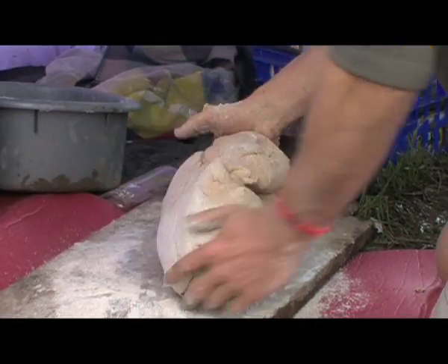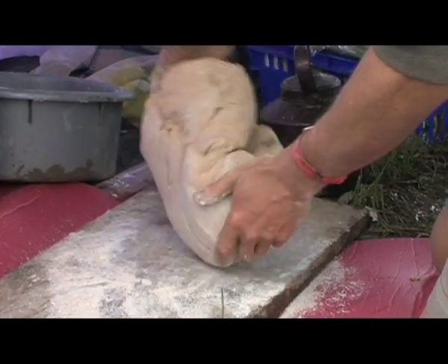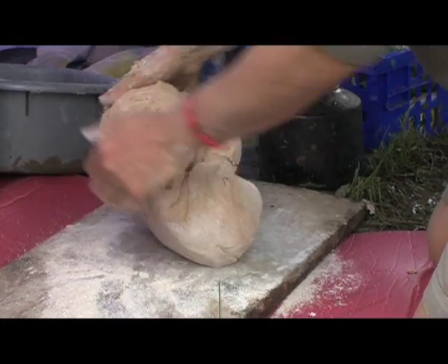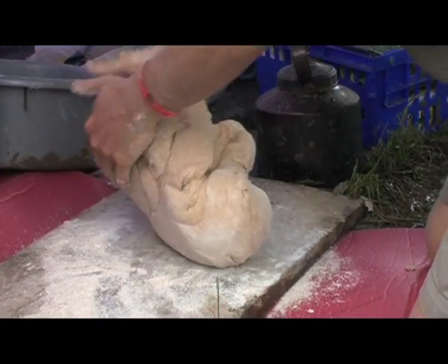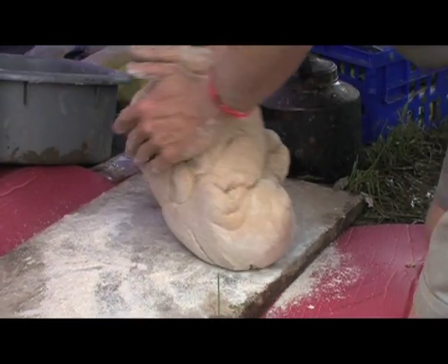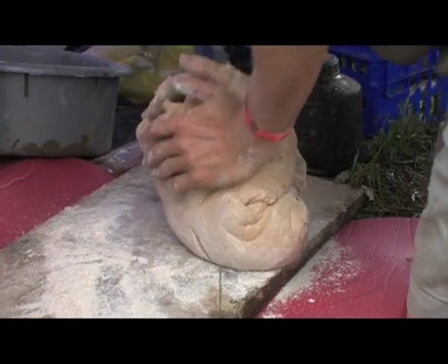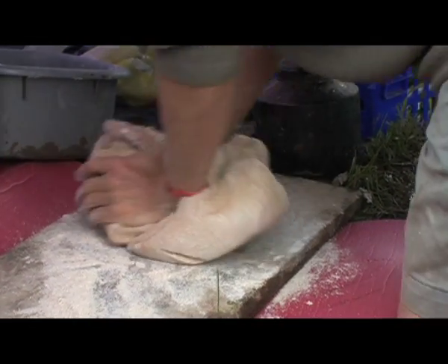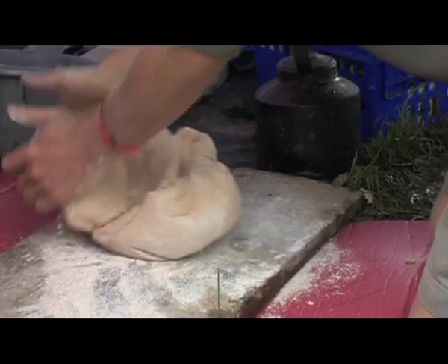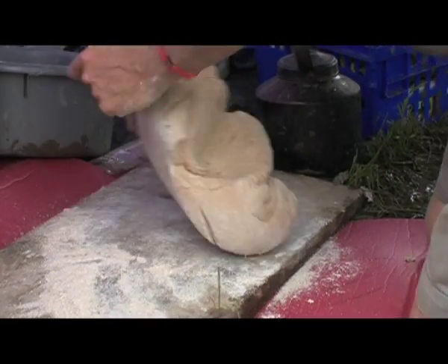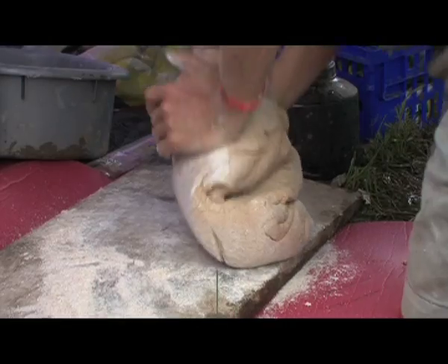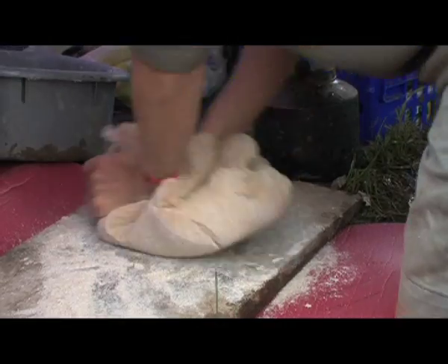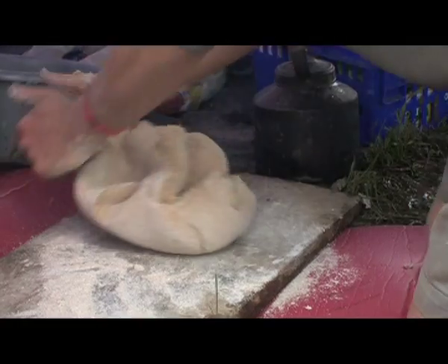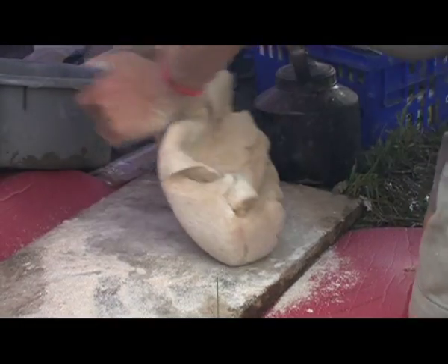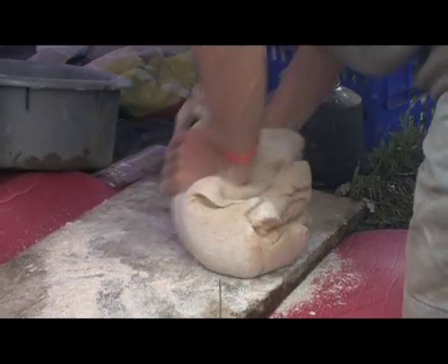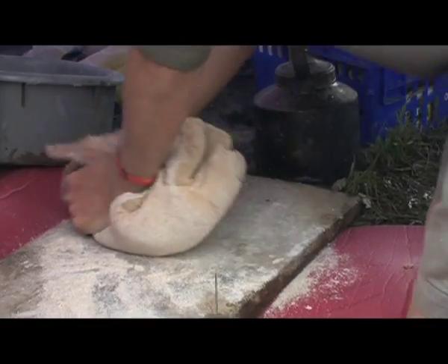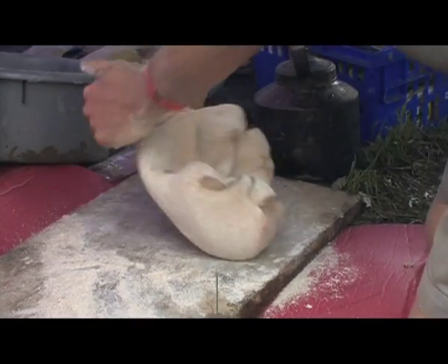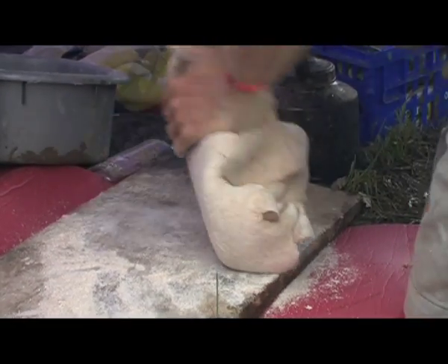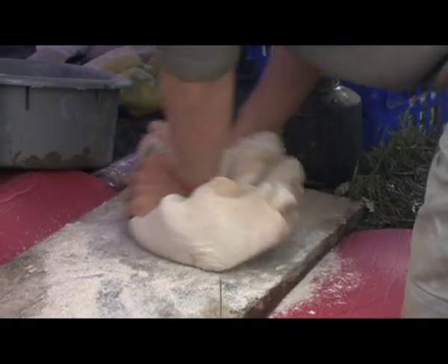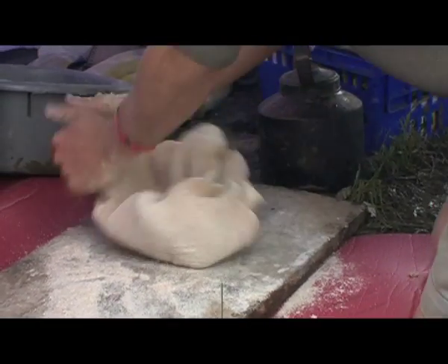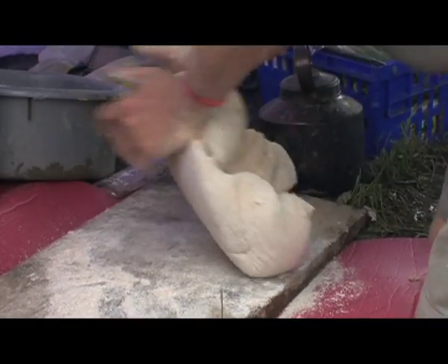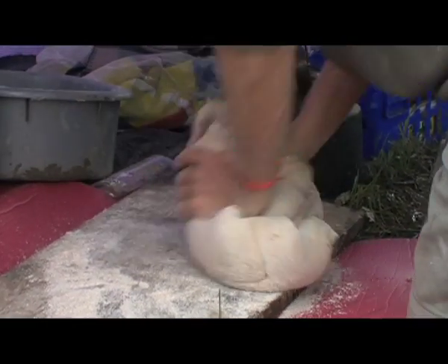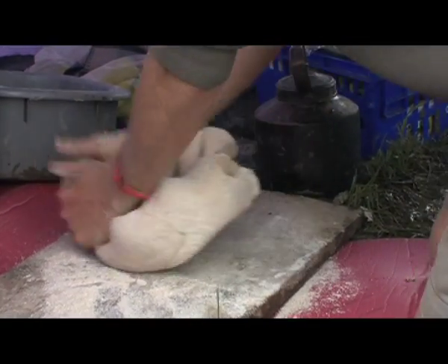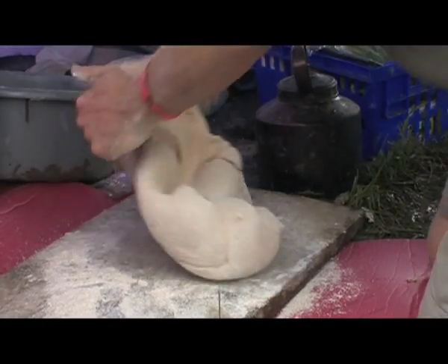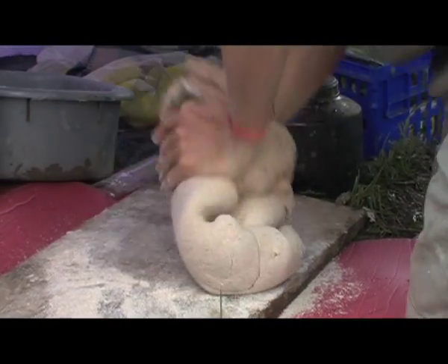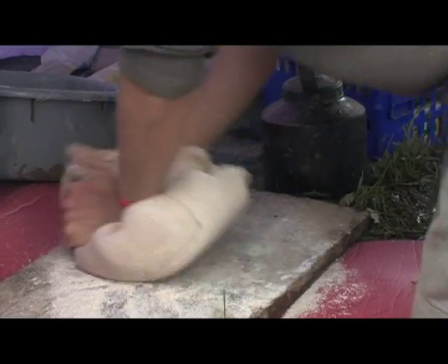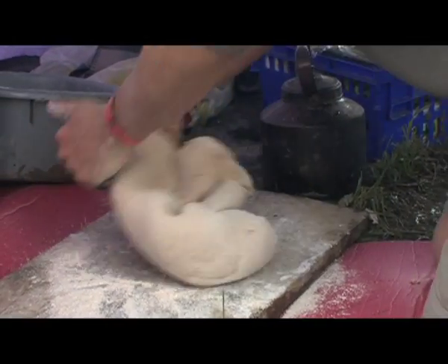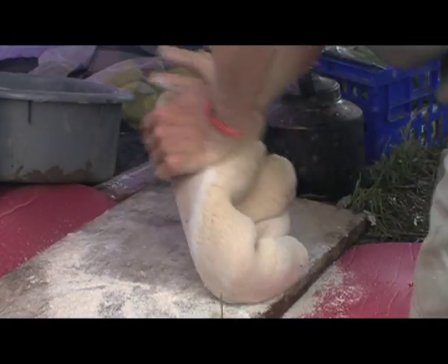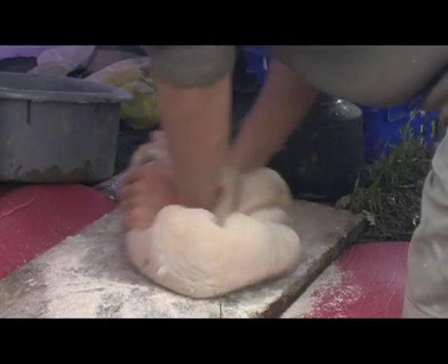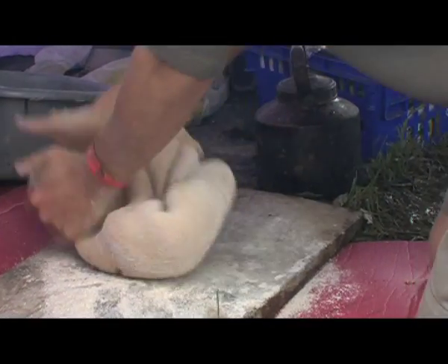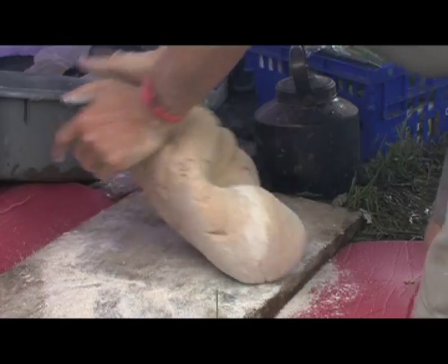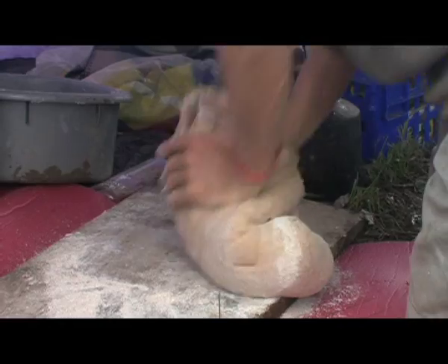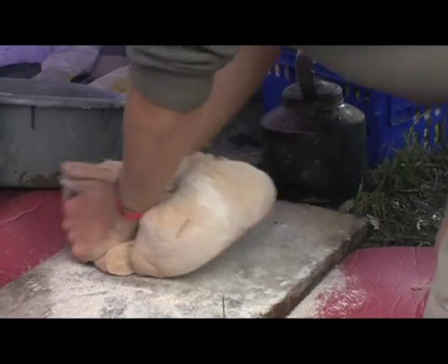You're not kneading air into it — it's the yeast that puts the air into it. Doing this is what makes a loaf of bread nice; it takes a bit of effort.